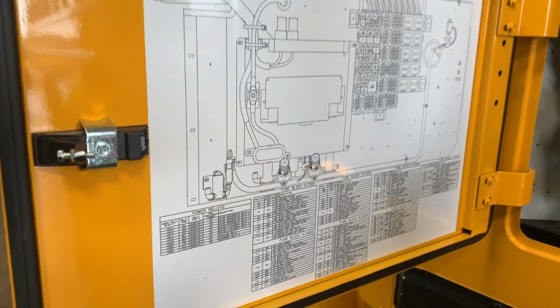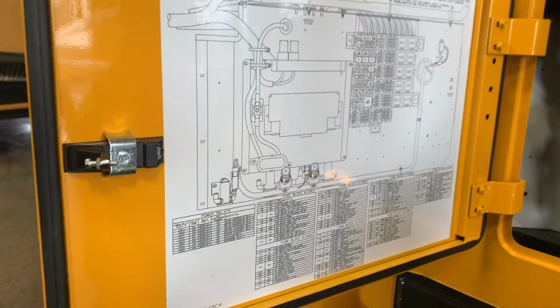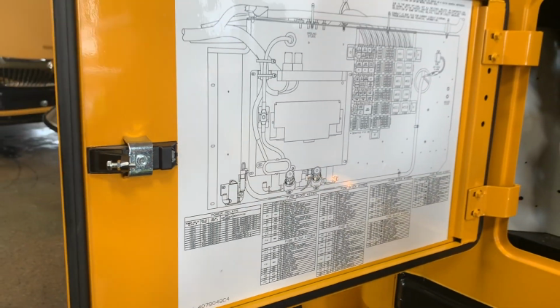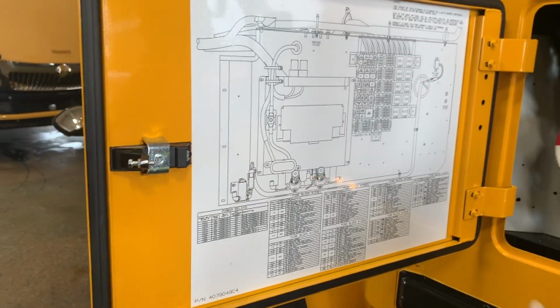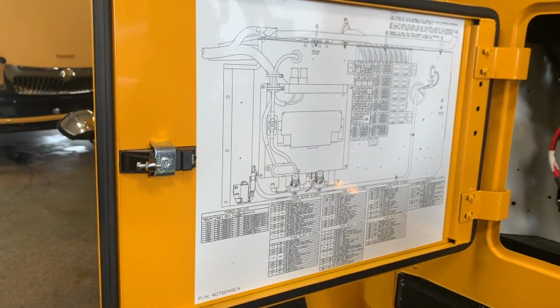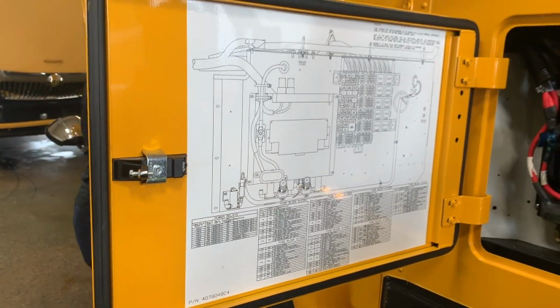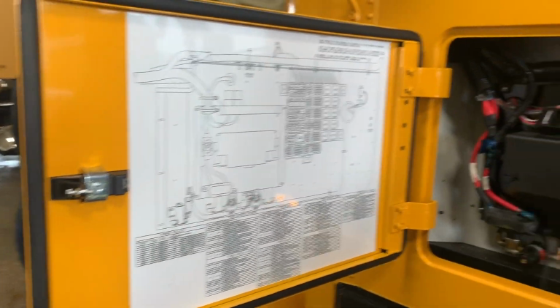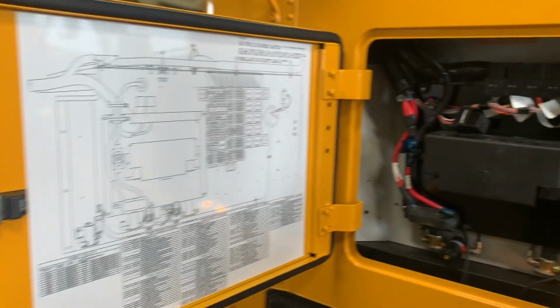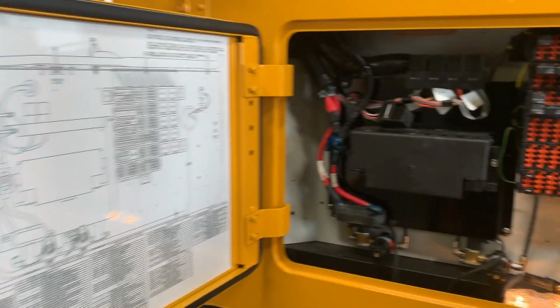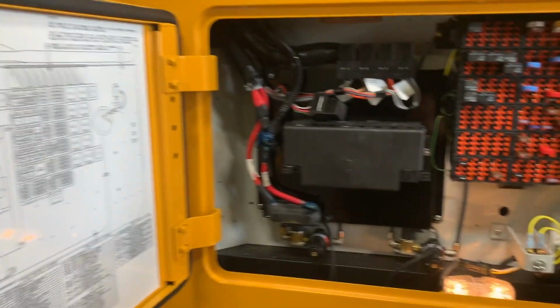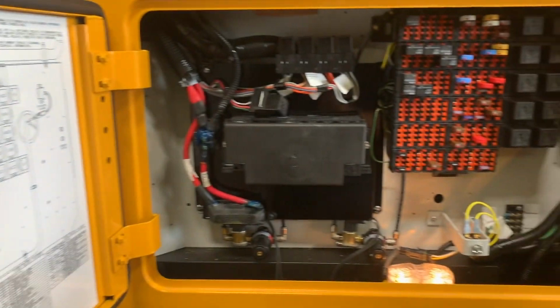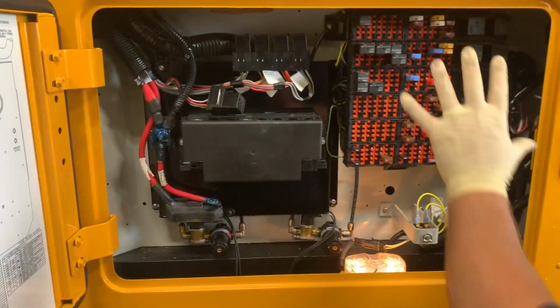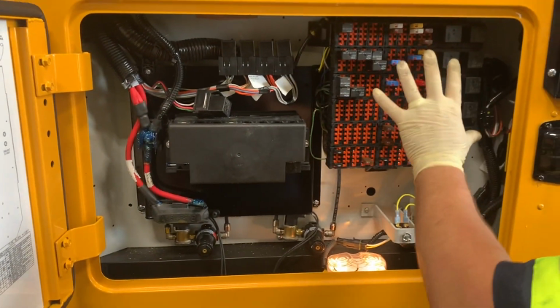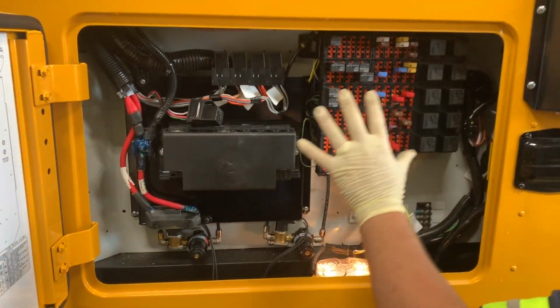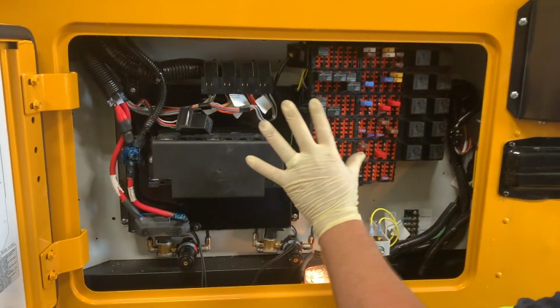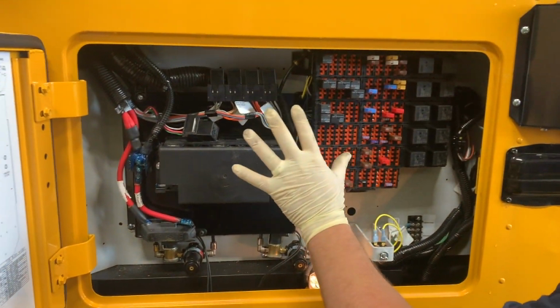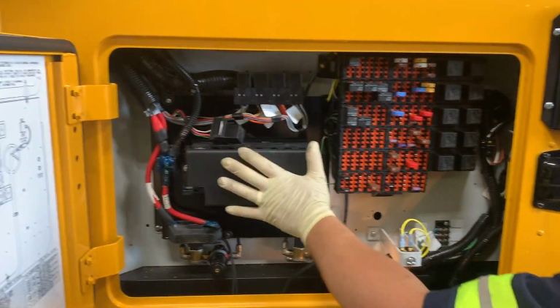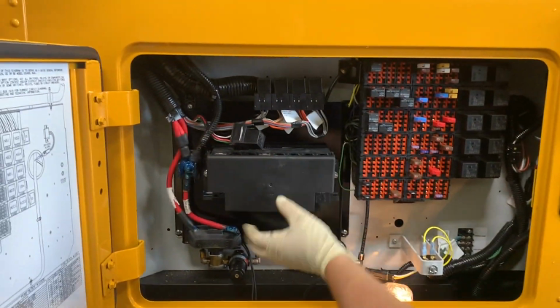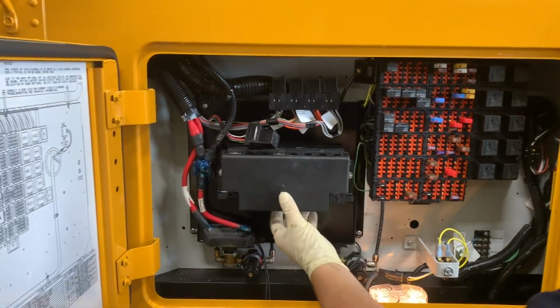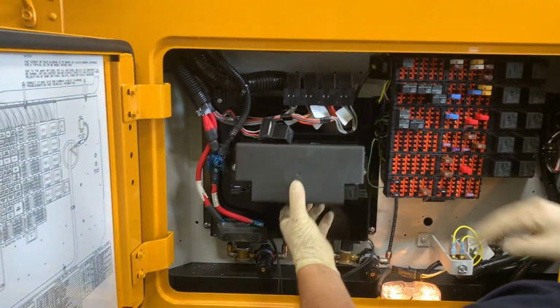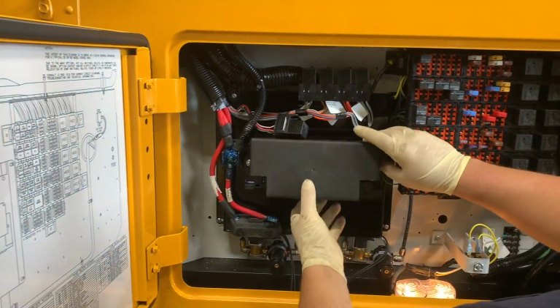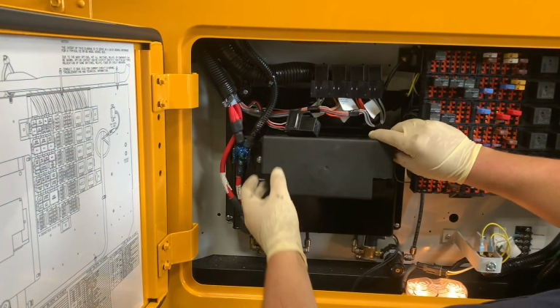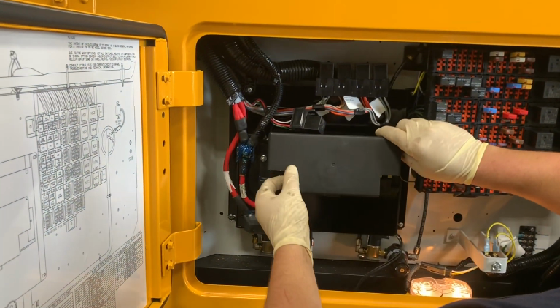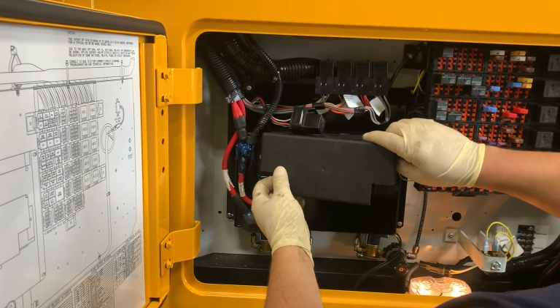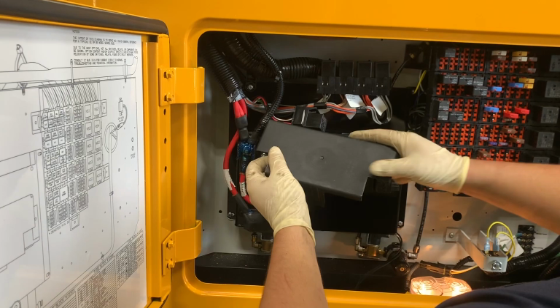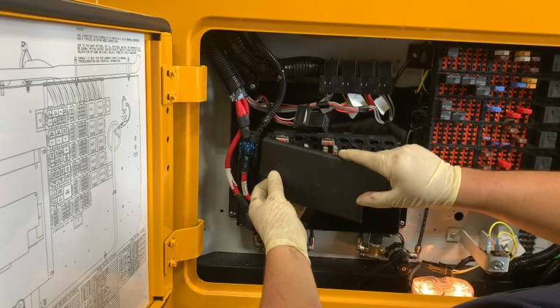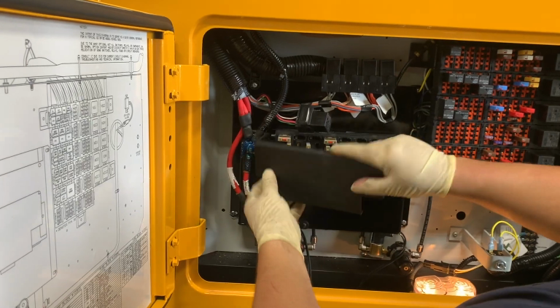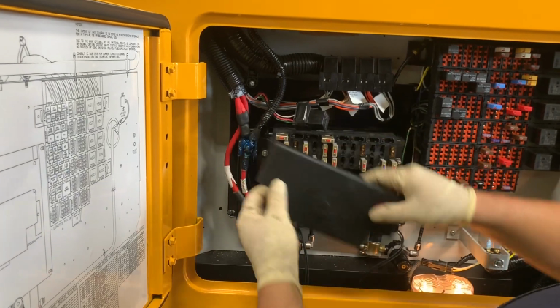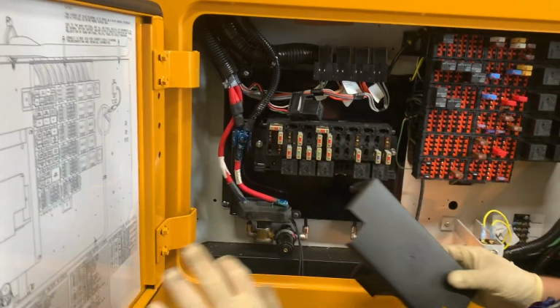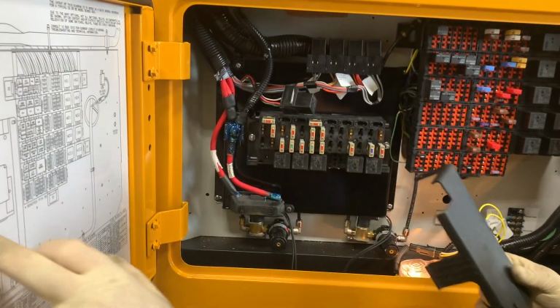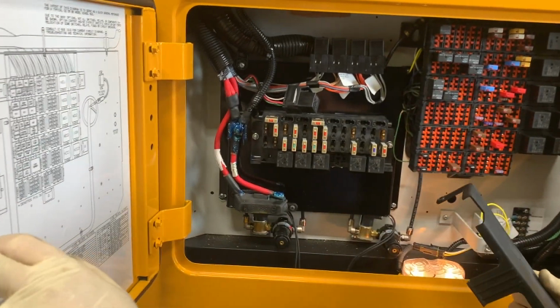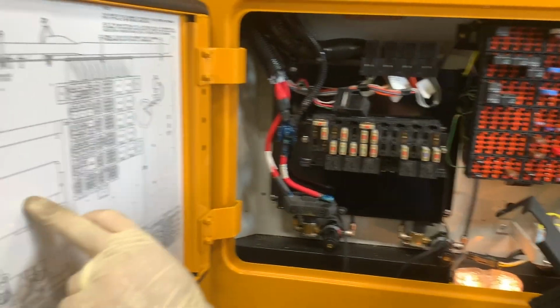It just makes it really simple for diagnostics for customers. And also what you have in here is your chassis fuse panel, which they show you here.